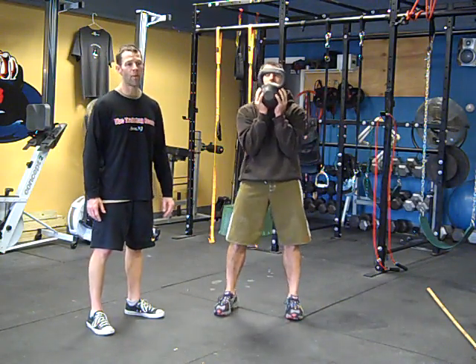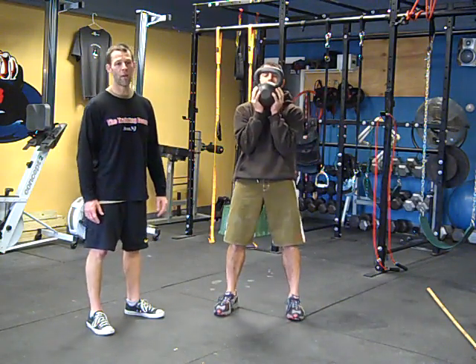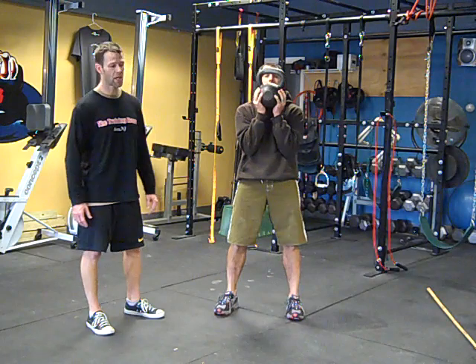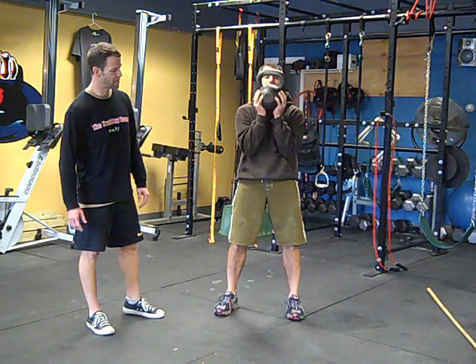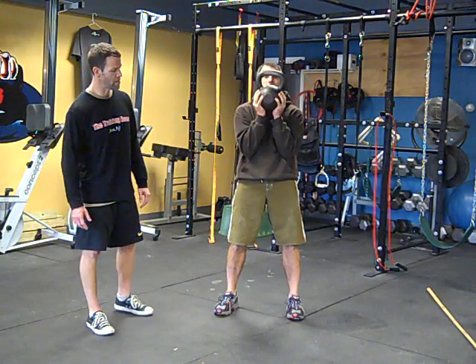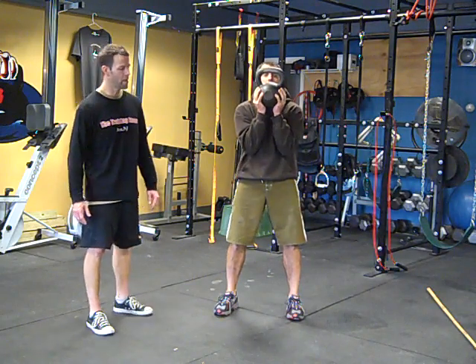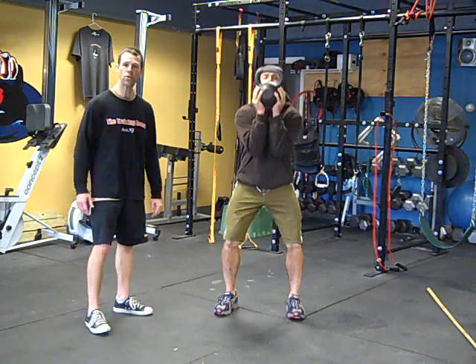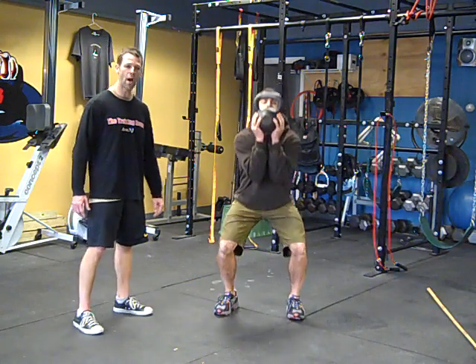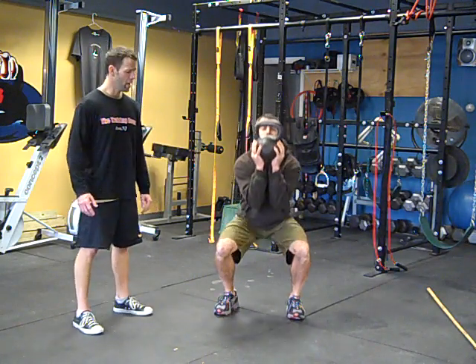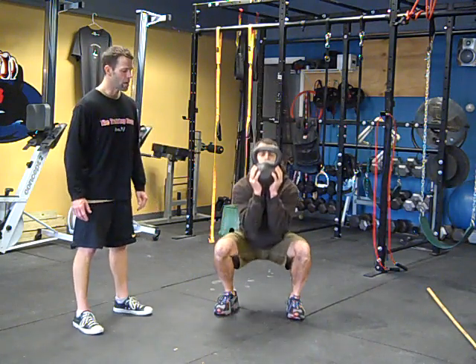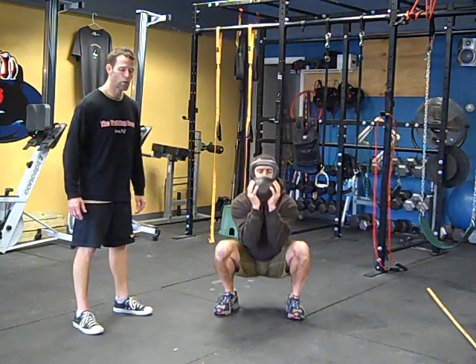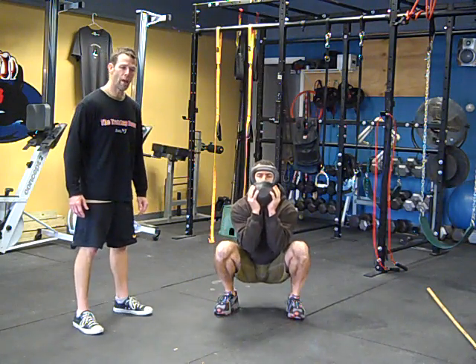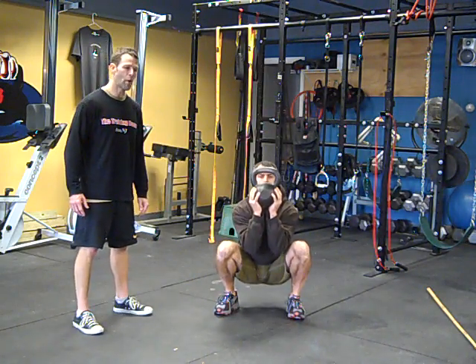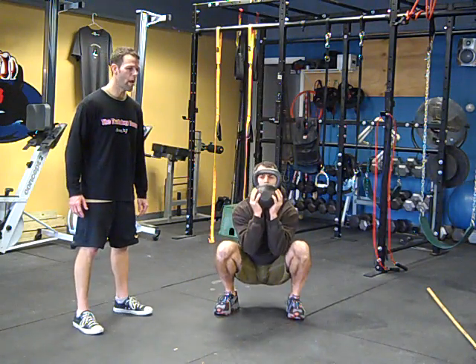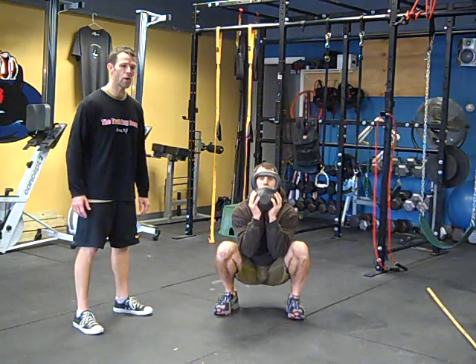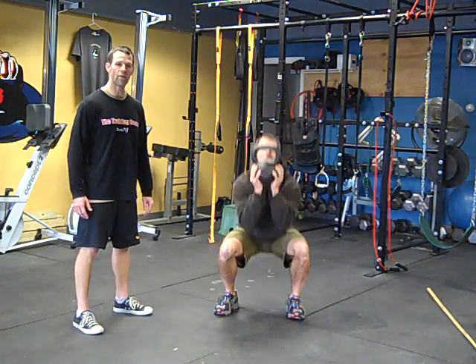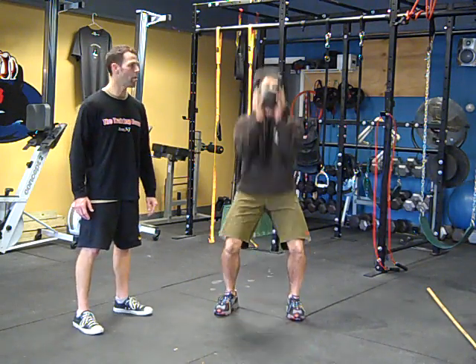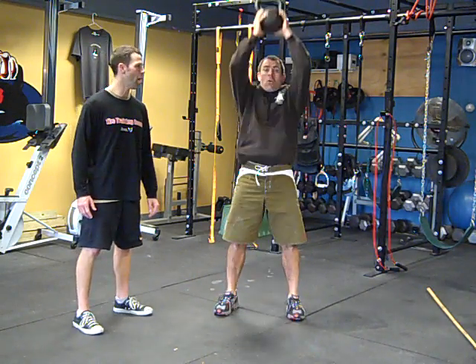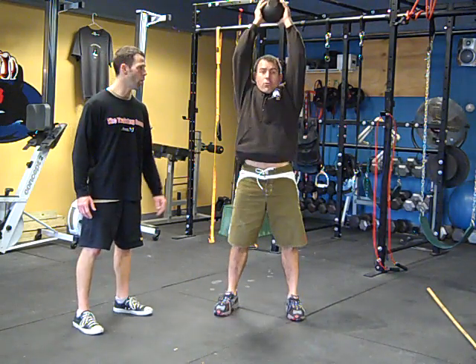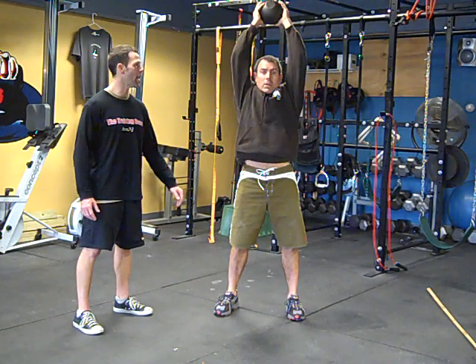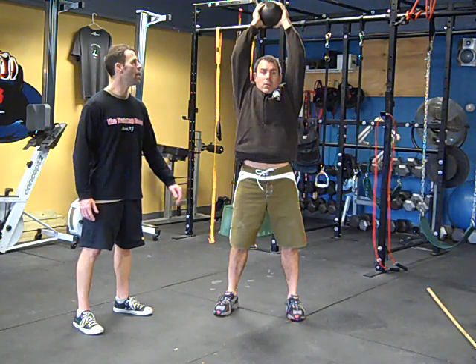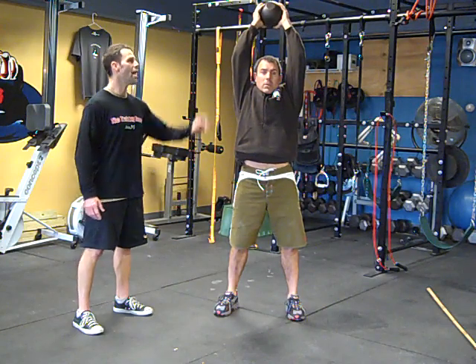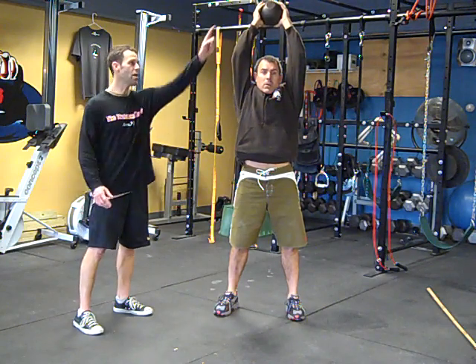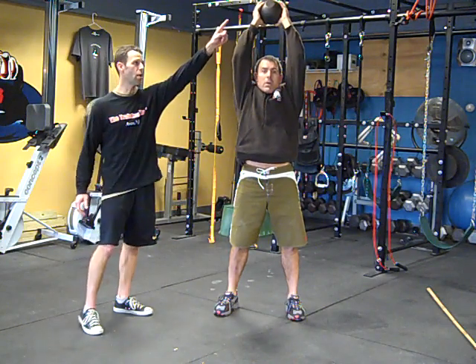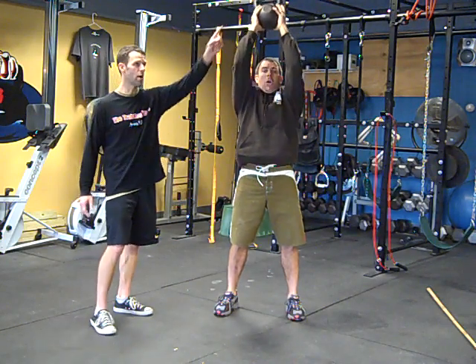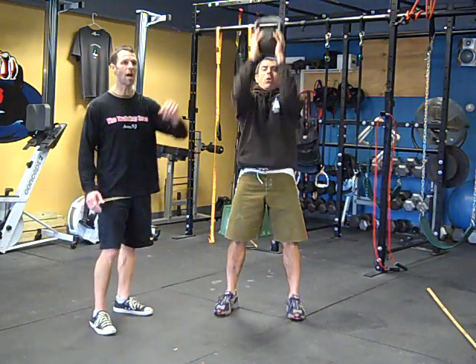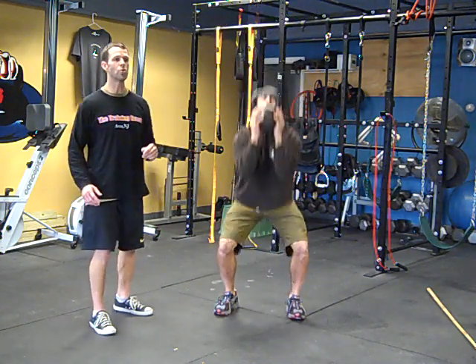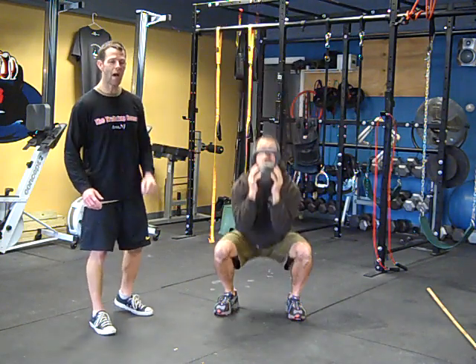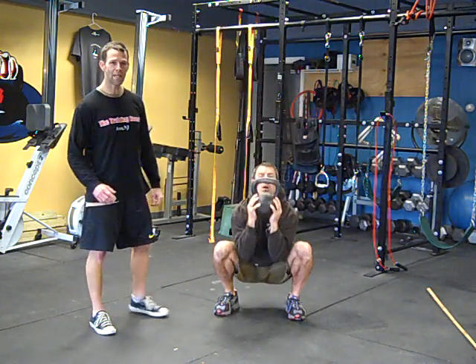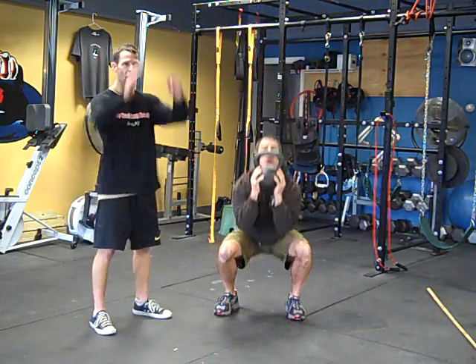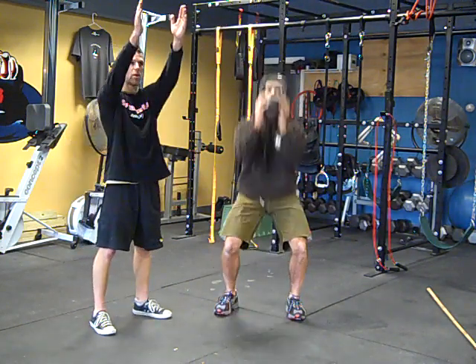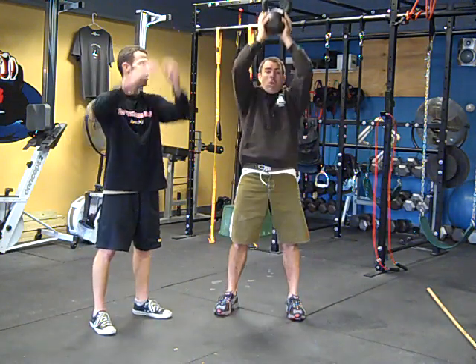From there, he's going to descend into a squat, use the momentum on the way up, and drive the kettlebell up over his head. Not in front of you — at the top, you should not see the kettlebell in front of you.